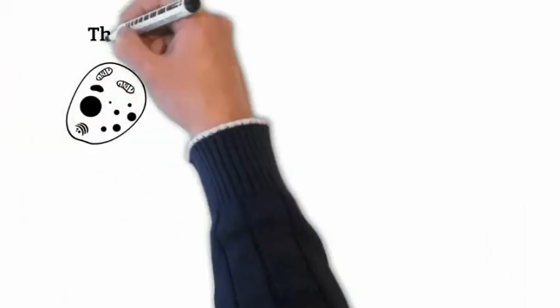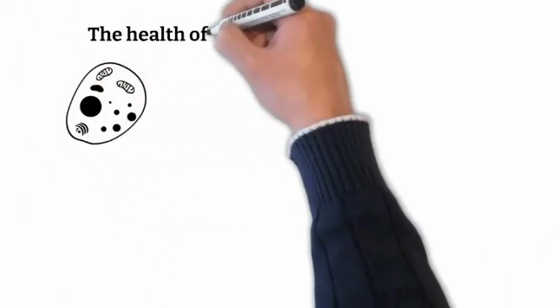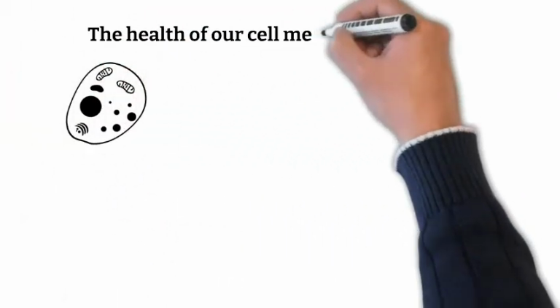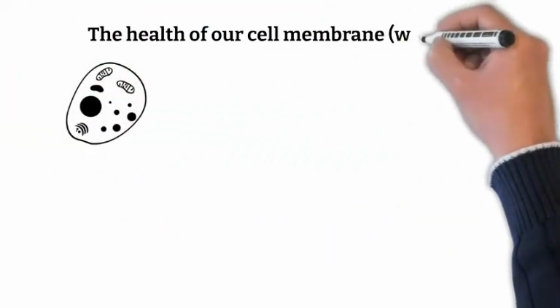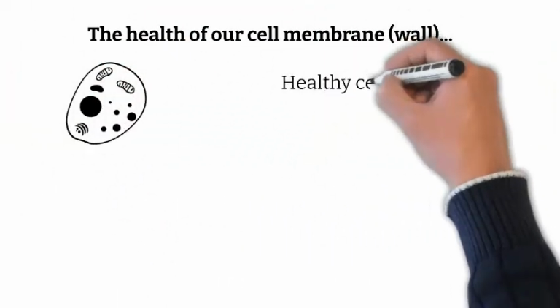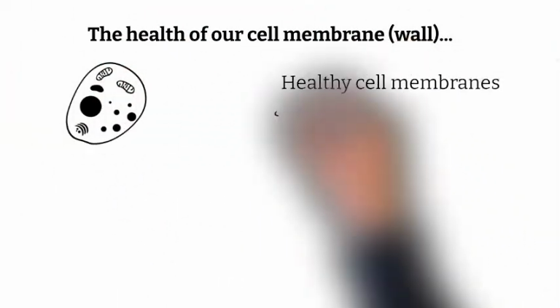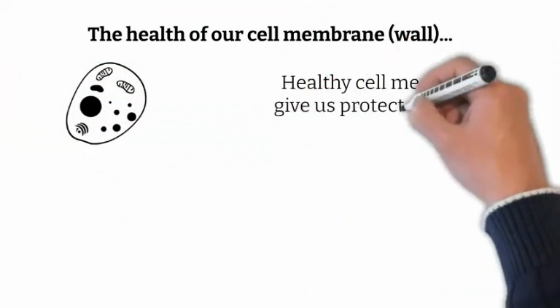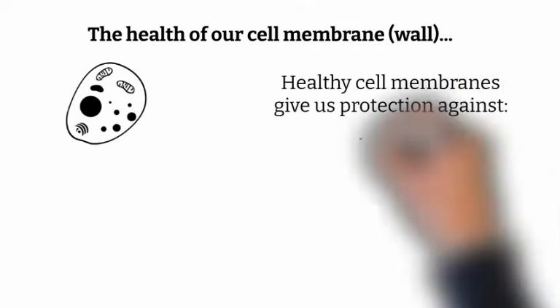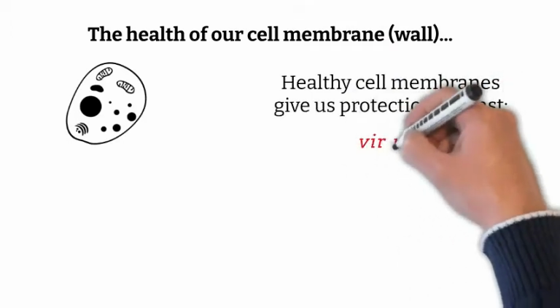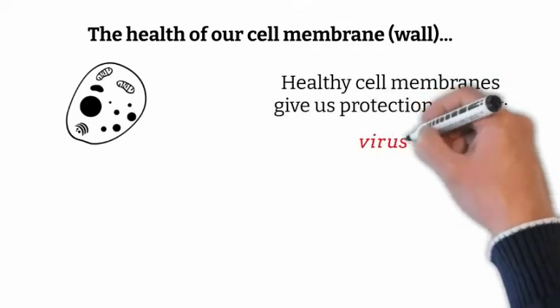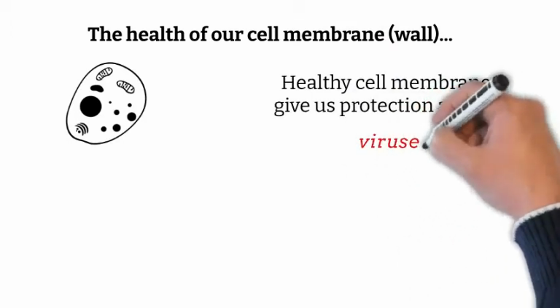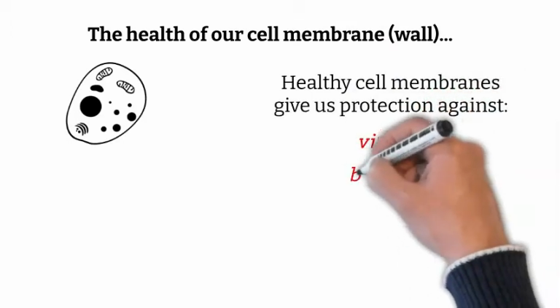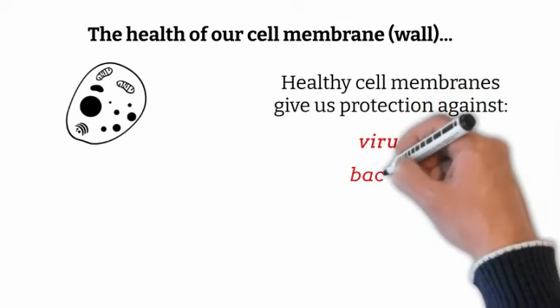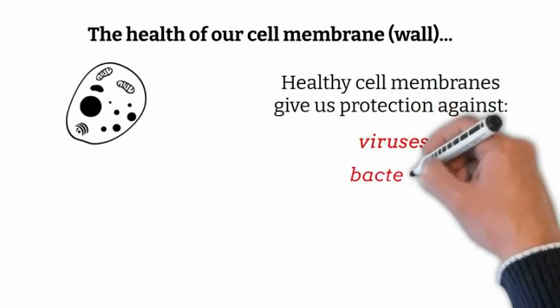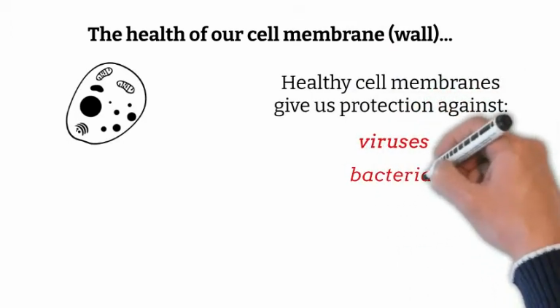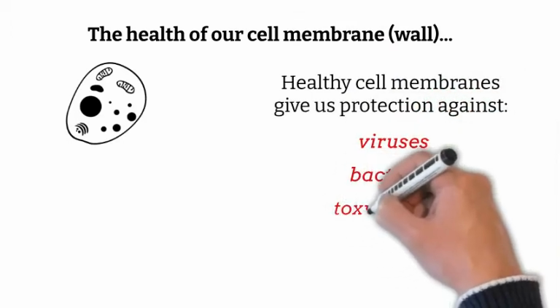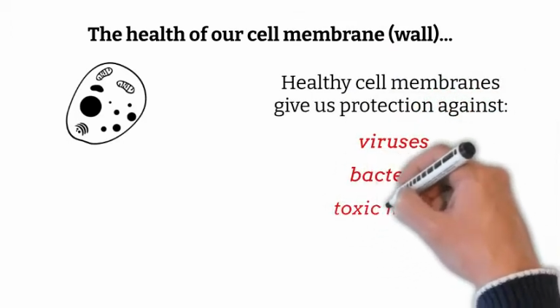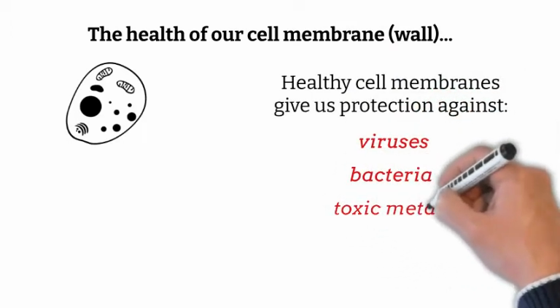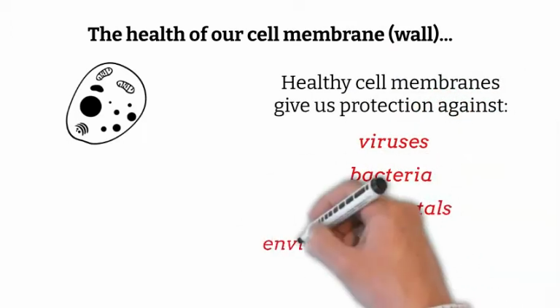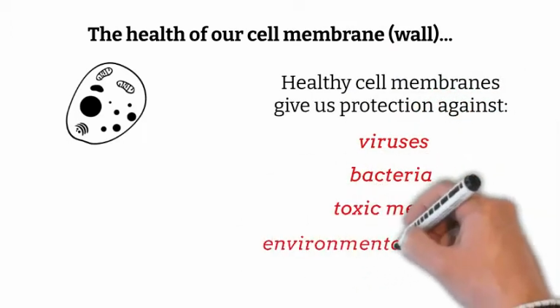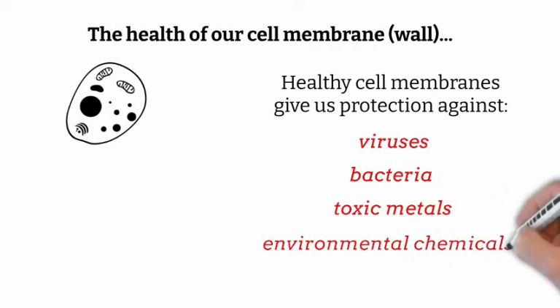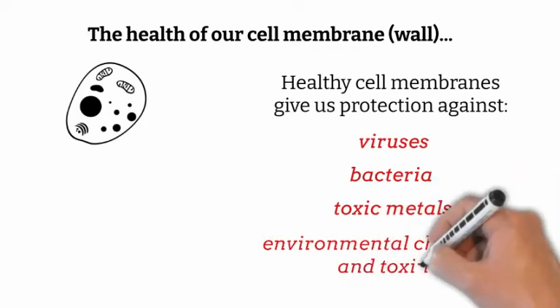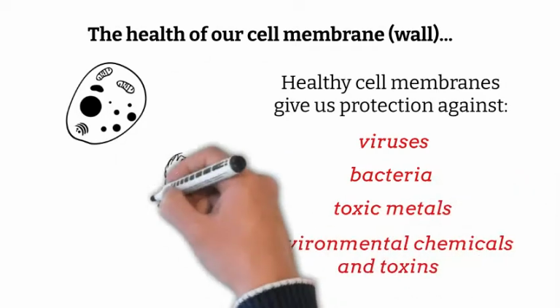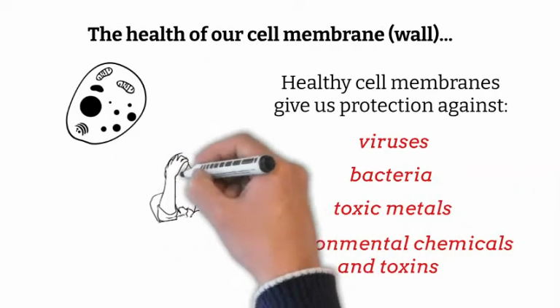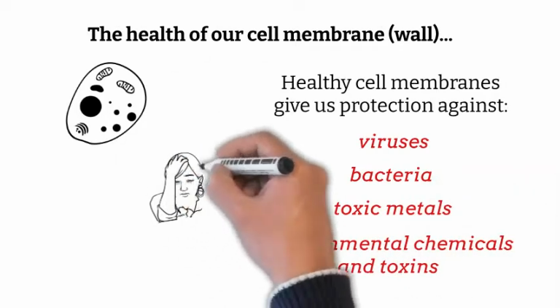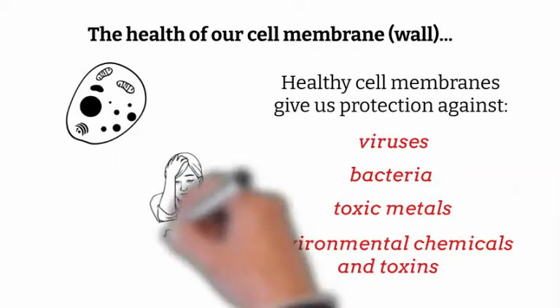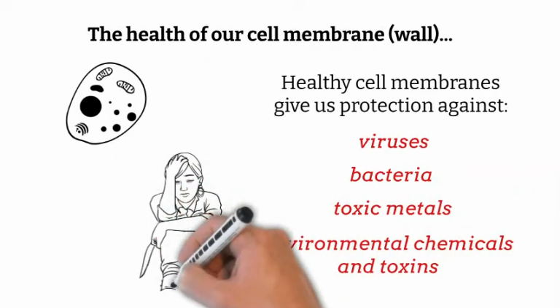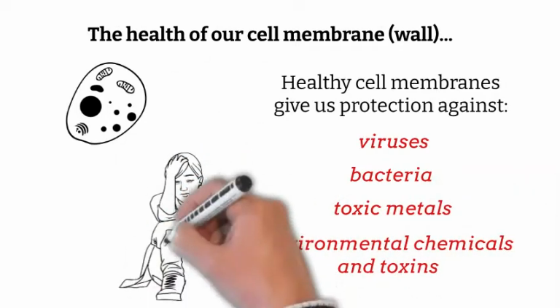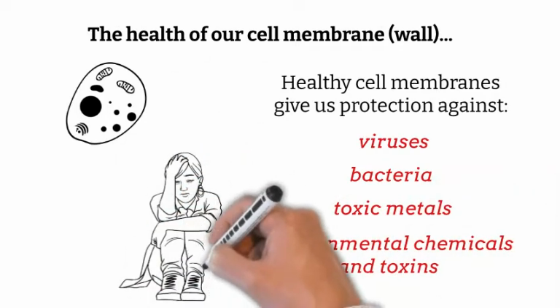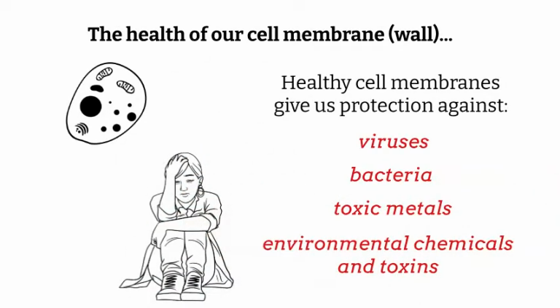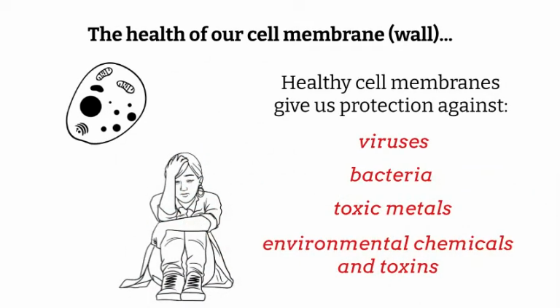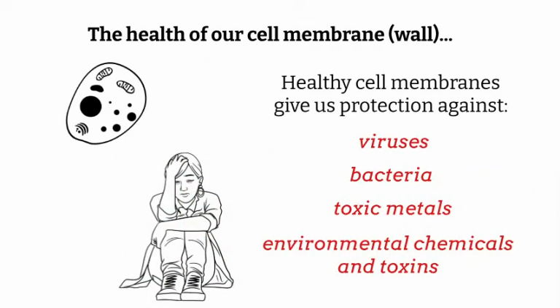Healthy cell membranes give us protection against a variety of things — things like viruses, bacteria, toxic metals, environmental chemicals, and toxins. These are some of the things that can affect our health.